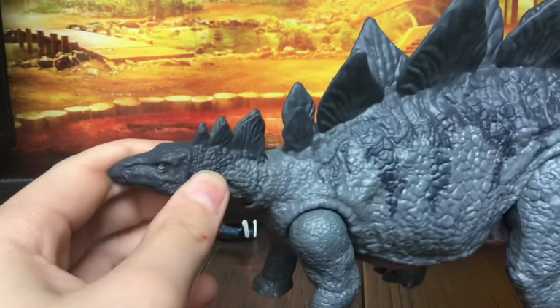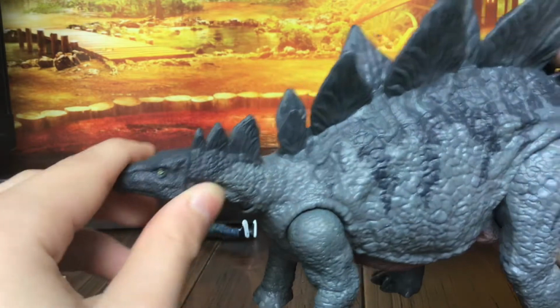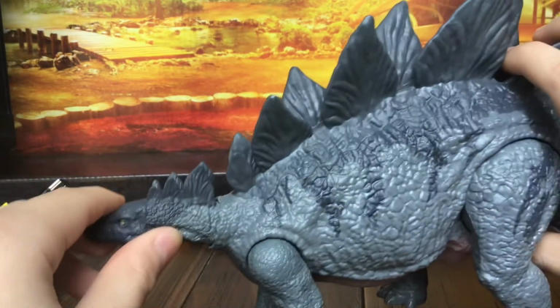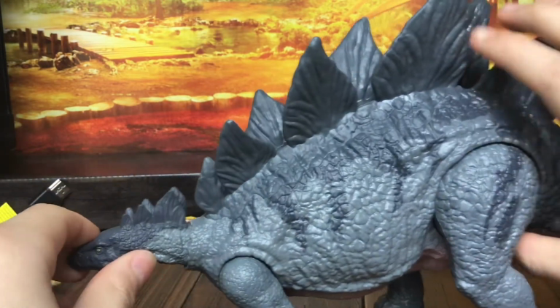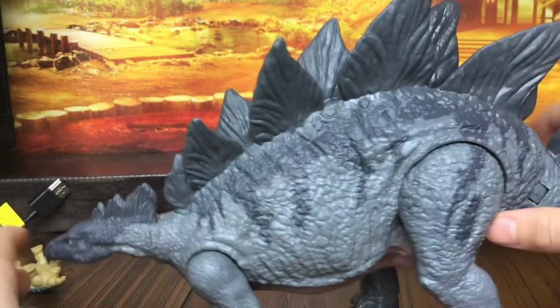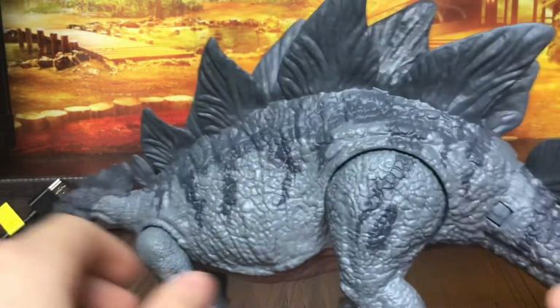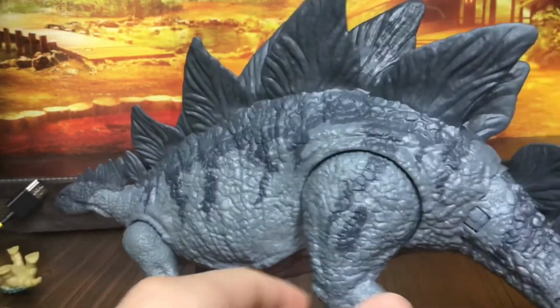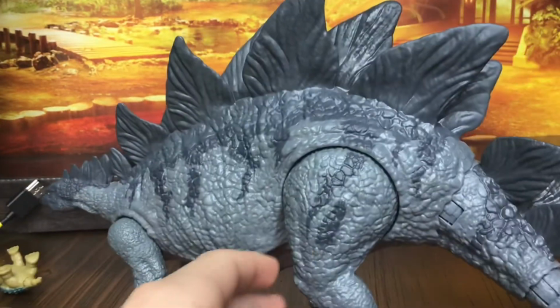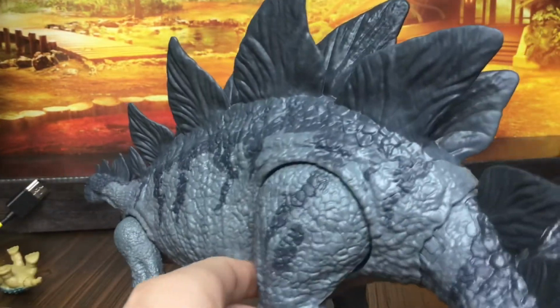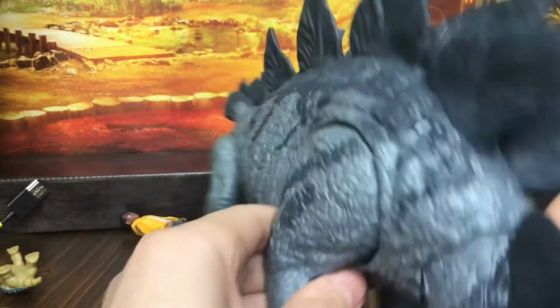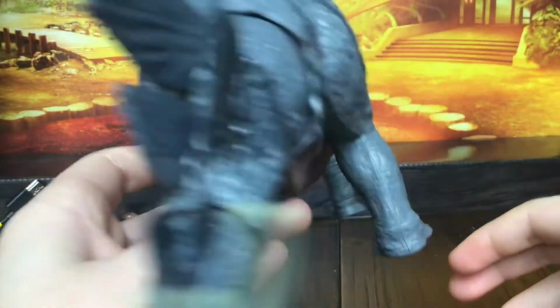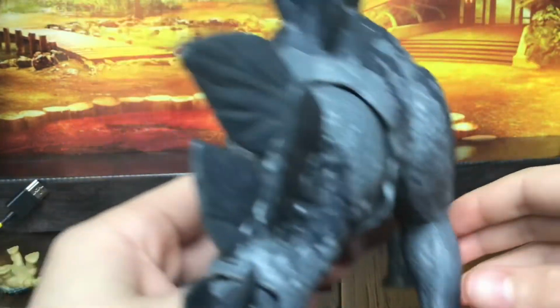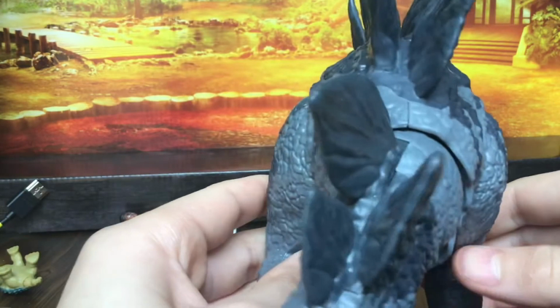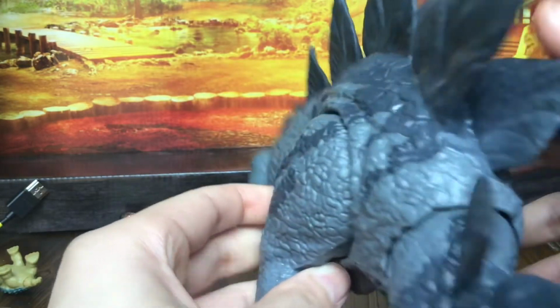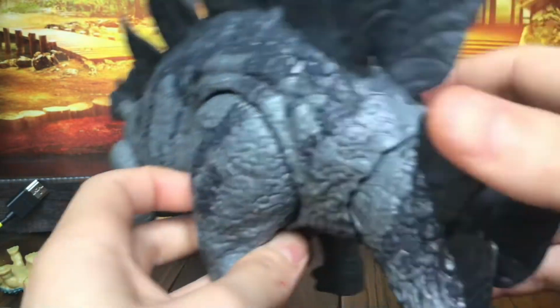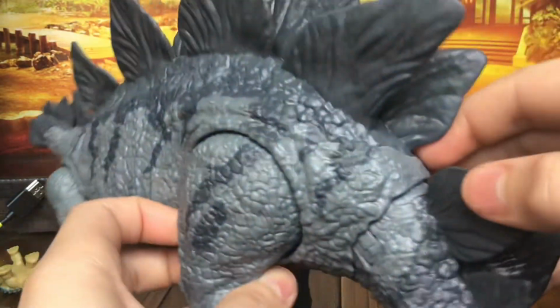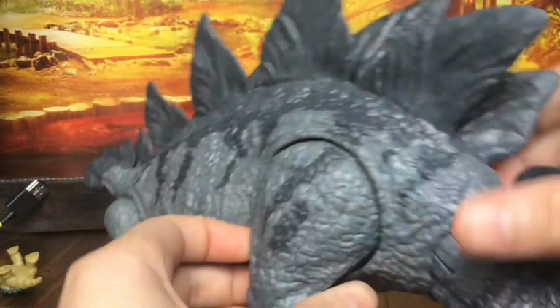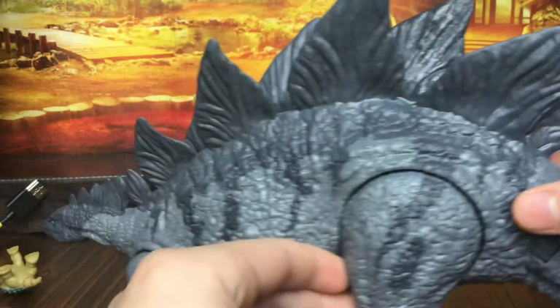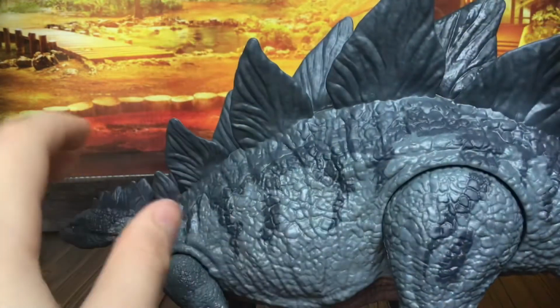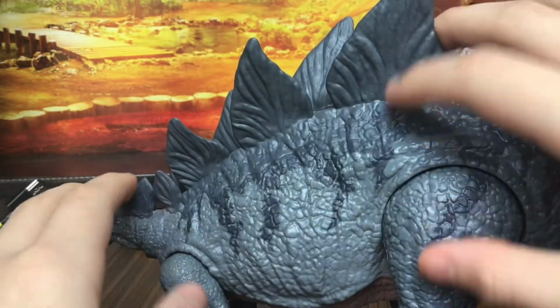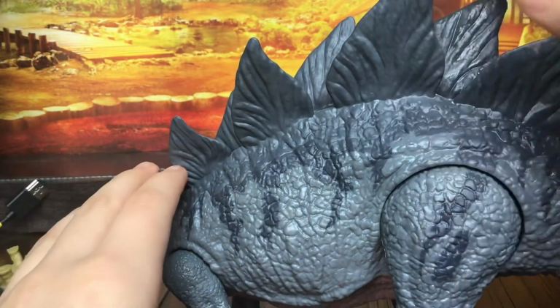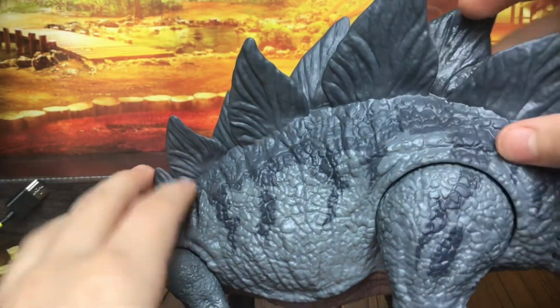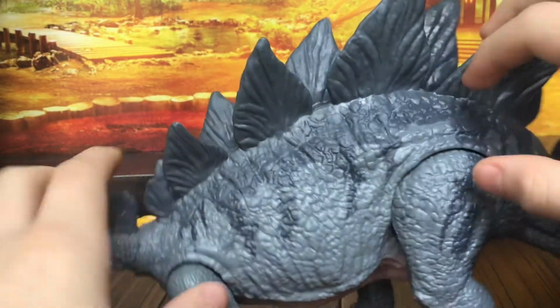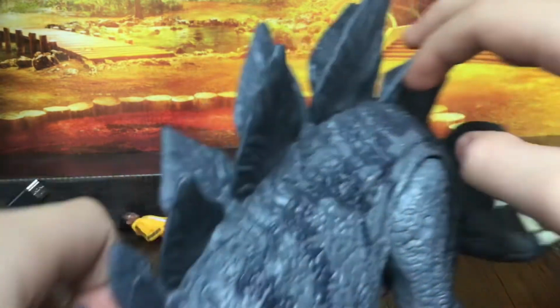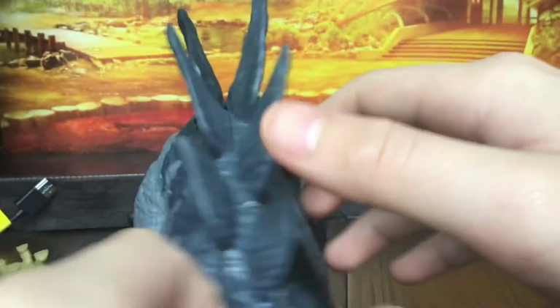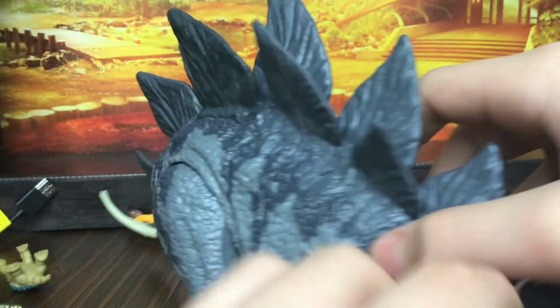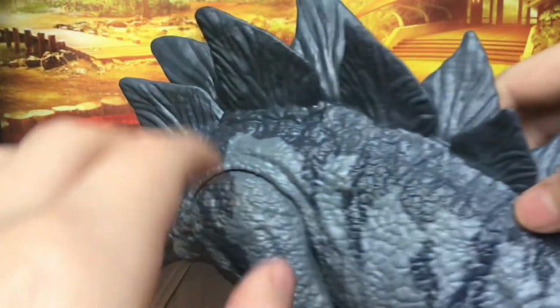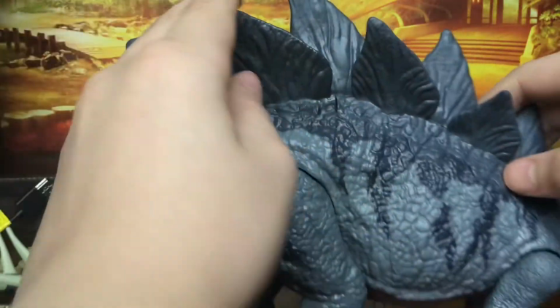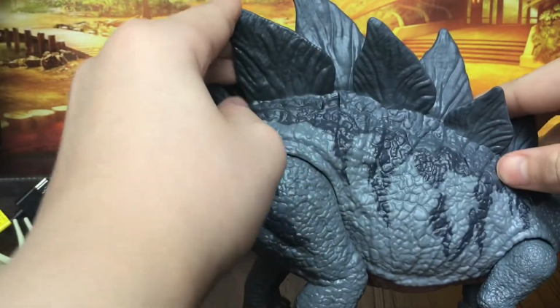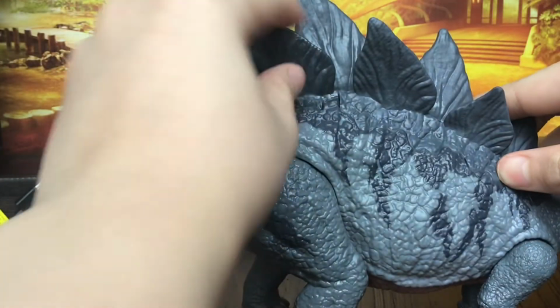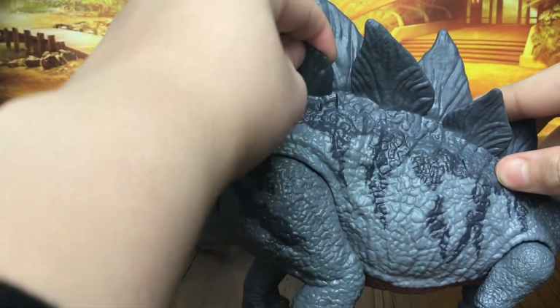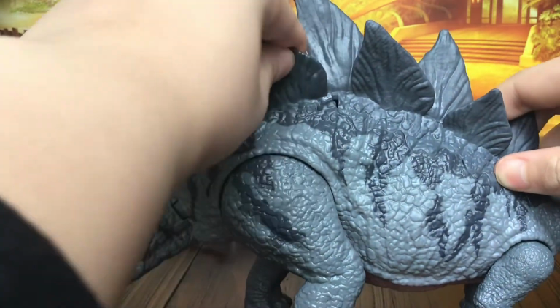You can scan this using the Jurassic World Facts app — it's free on the App Store. And this is not sponsored by Mattel, but if Mattel wanted to sponsor me, I would say yes.